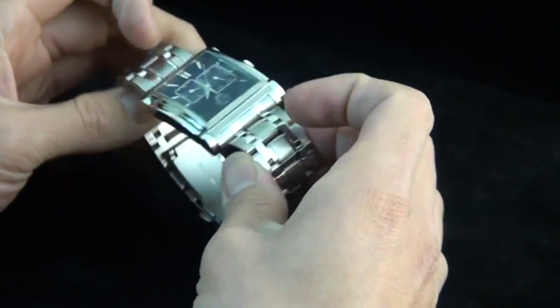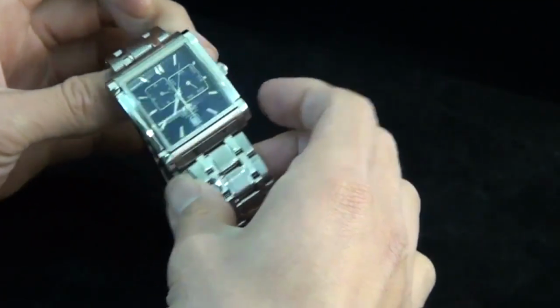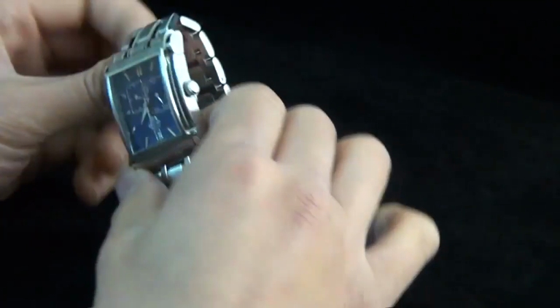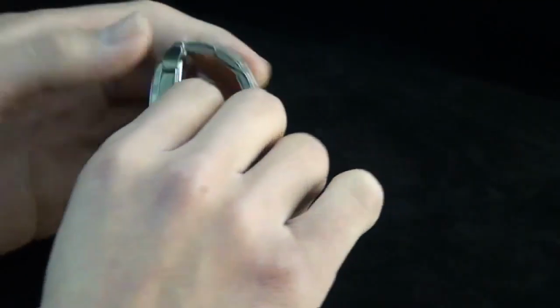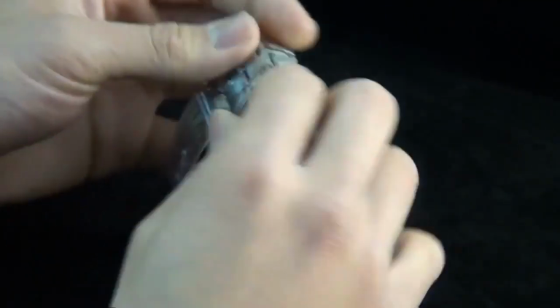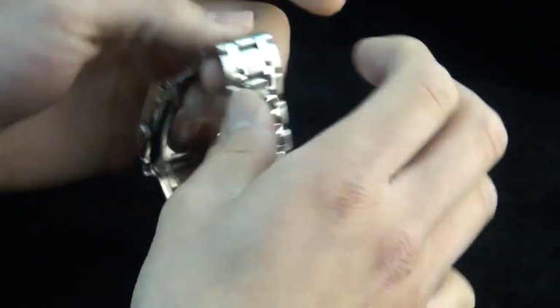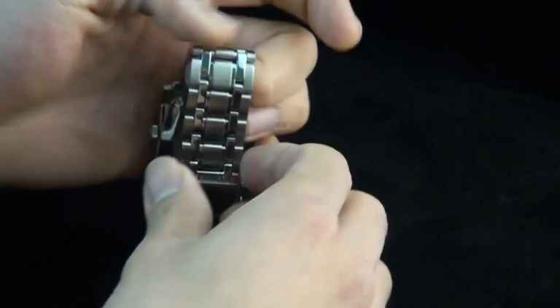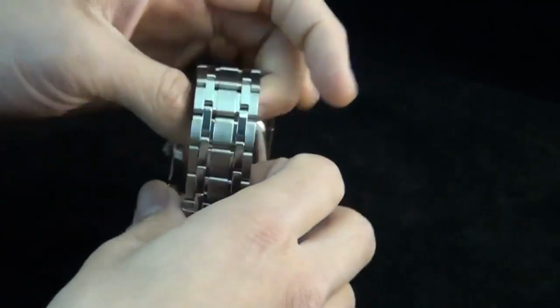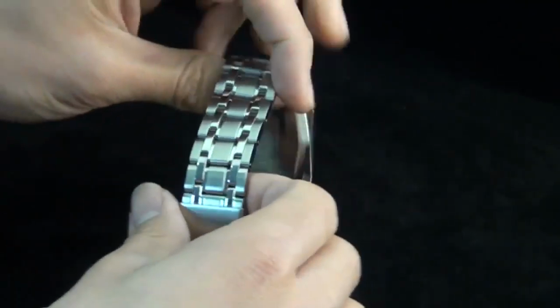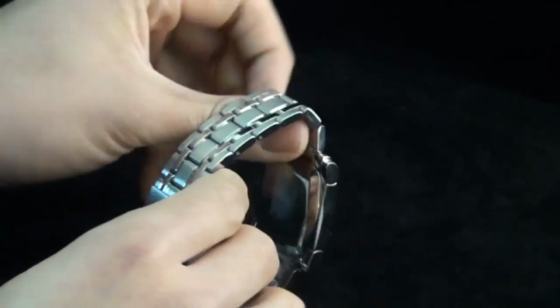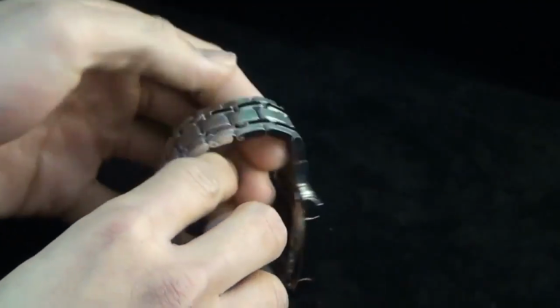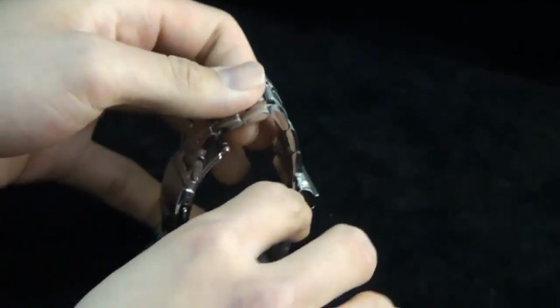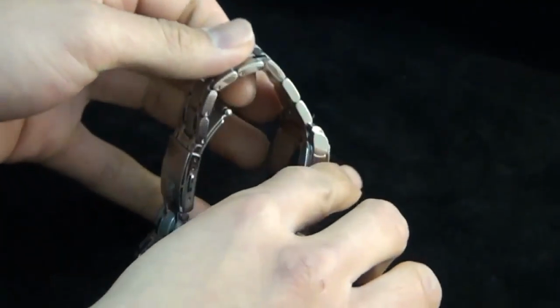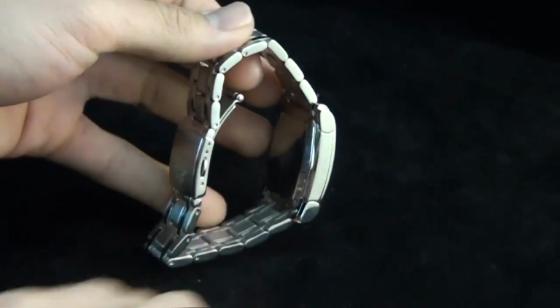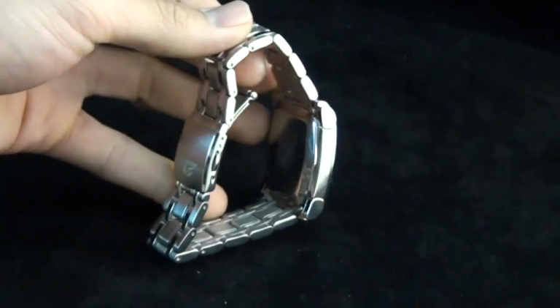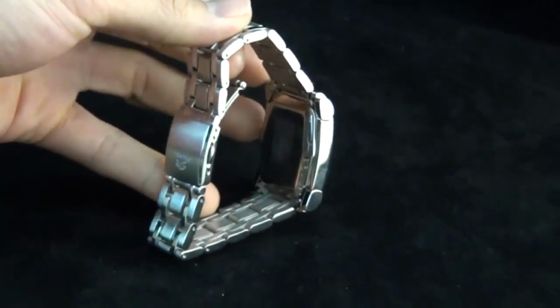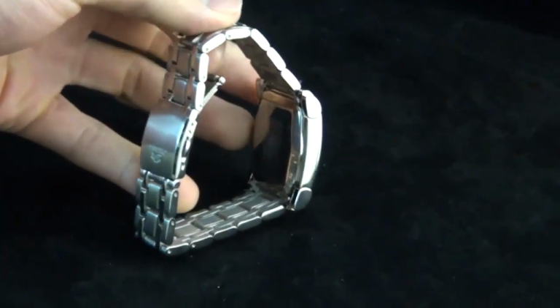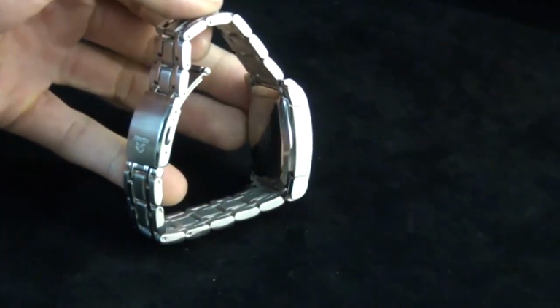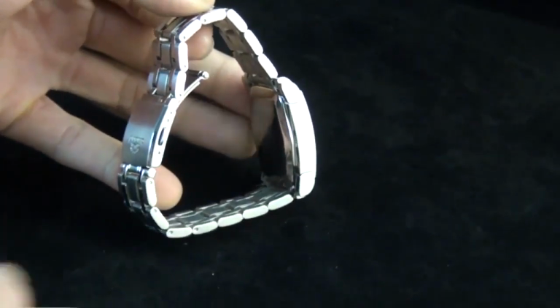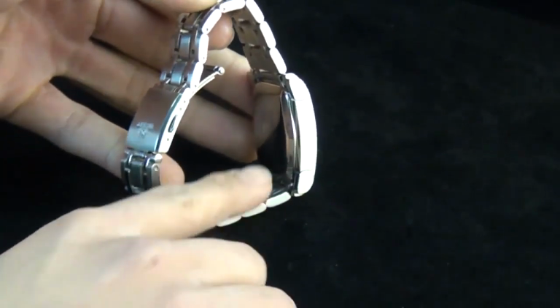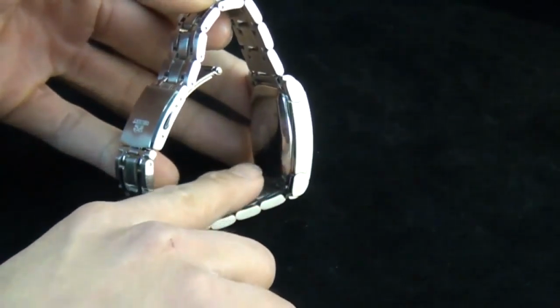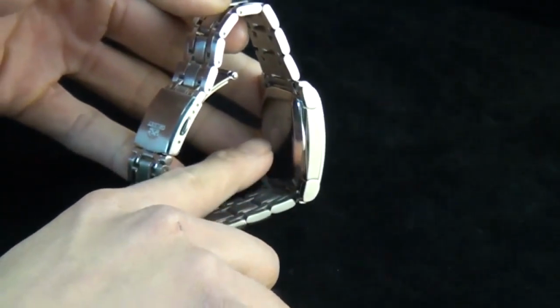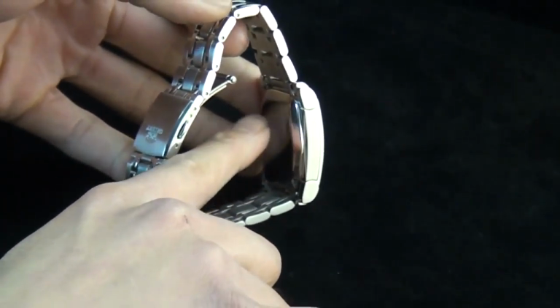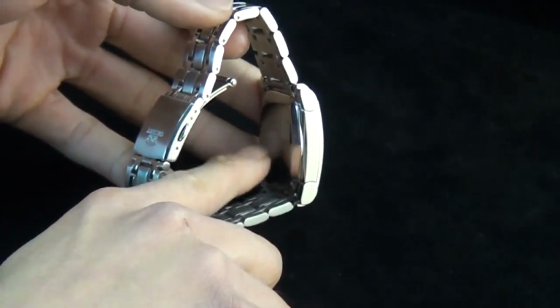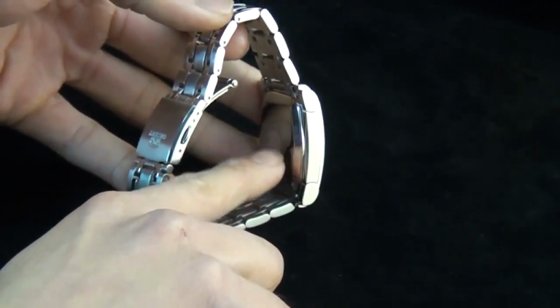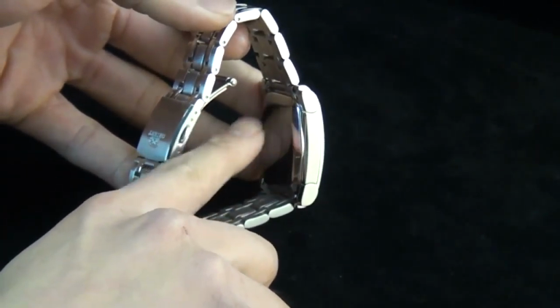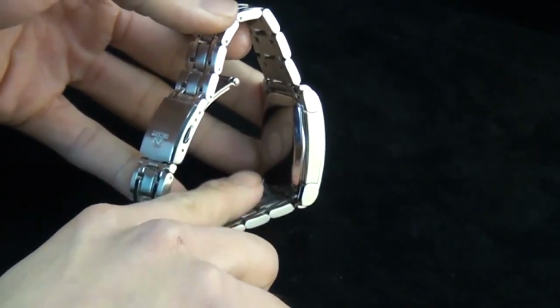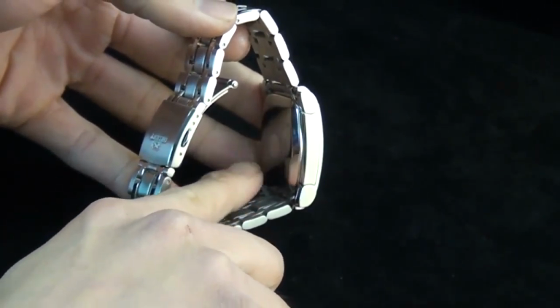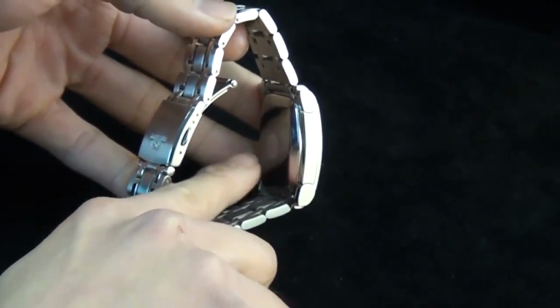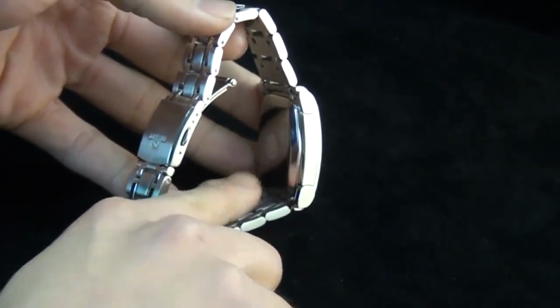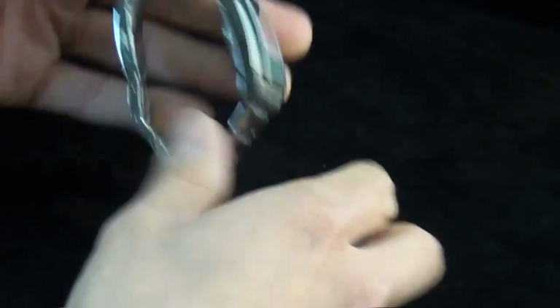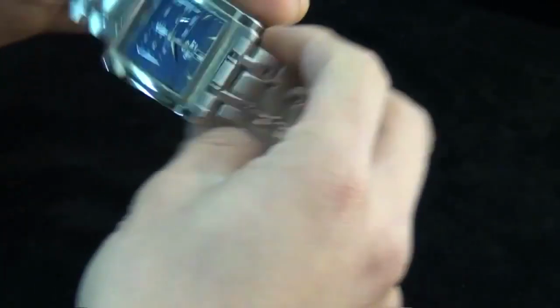Here's the case back stamp. Just know that there's a company logo on there with the case back stamp — I forgot to remove the hologram sticker earlier.